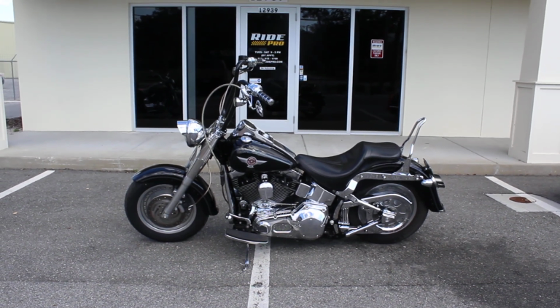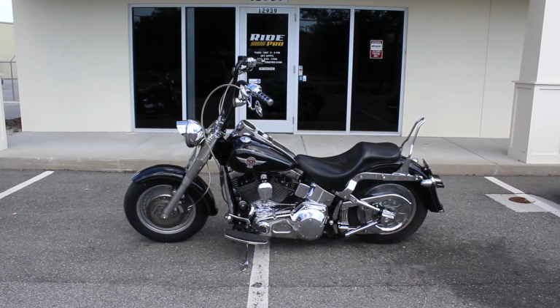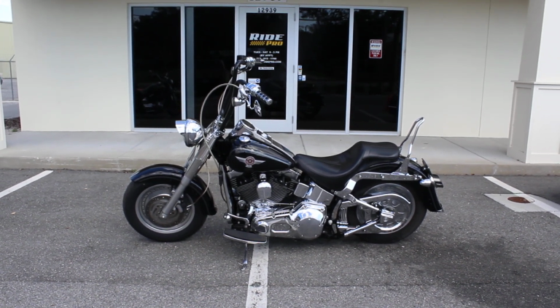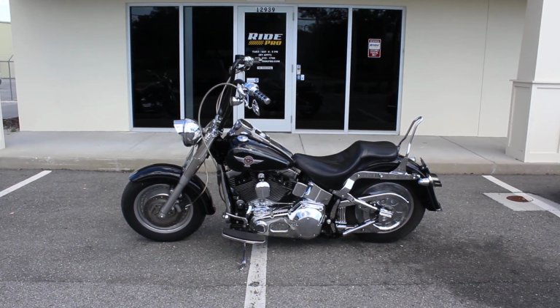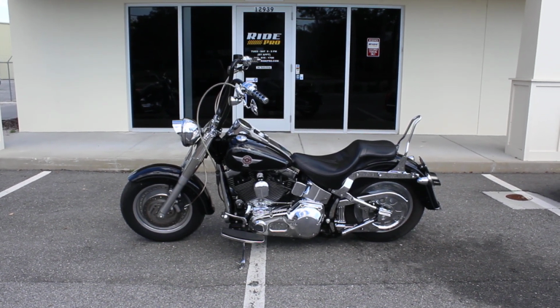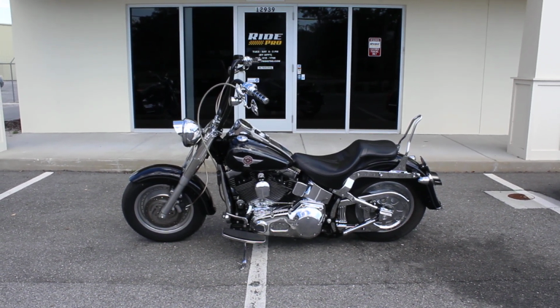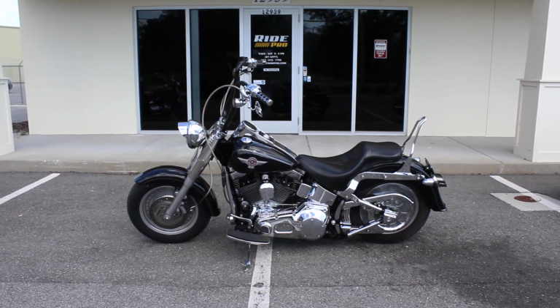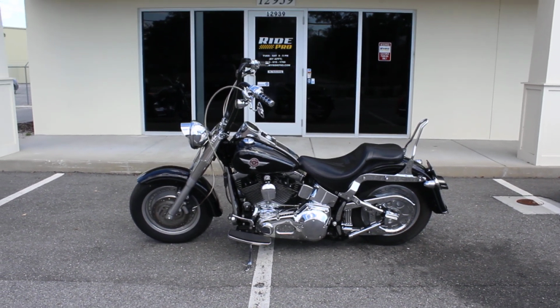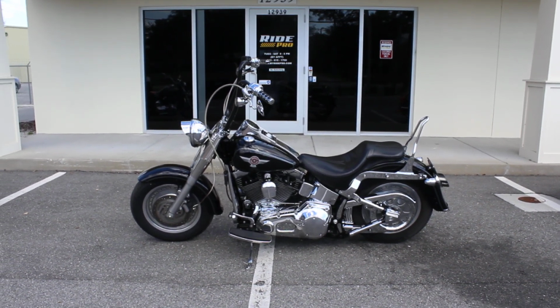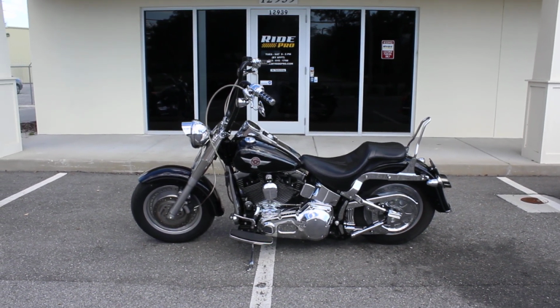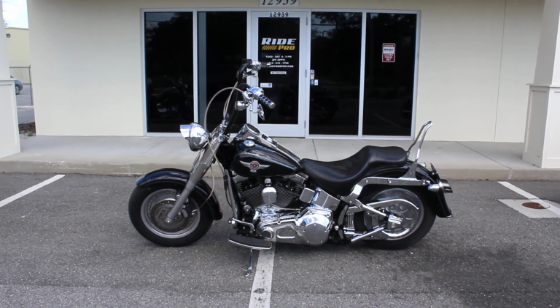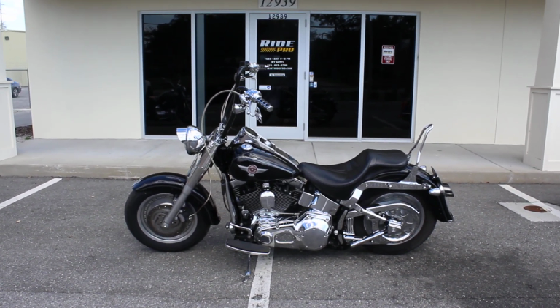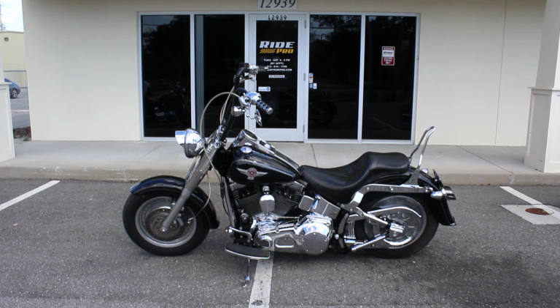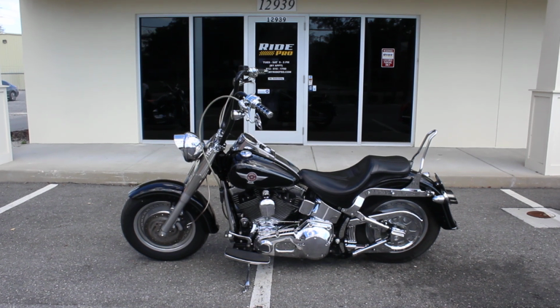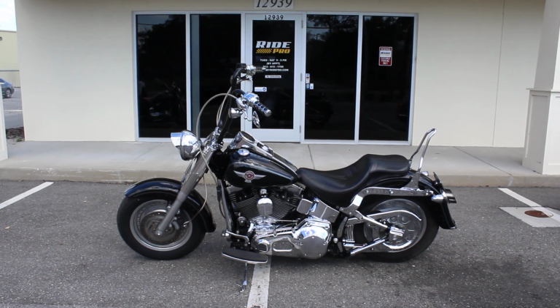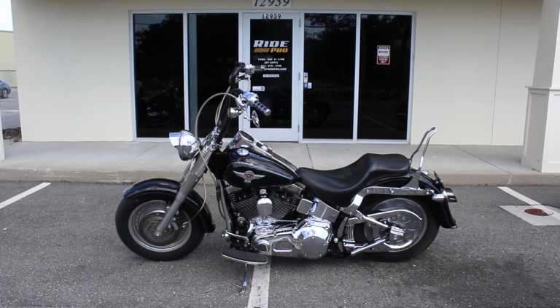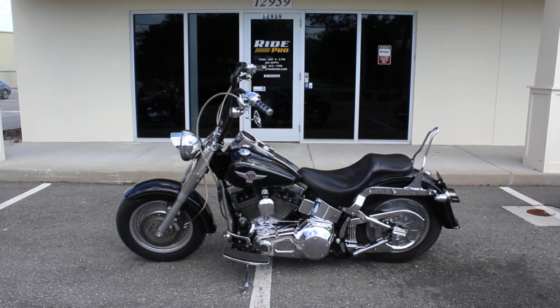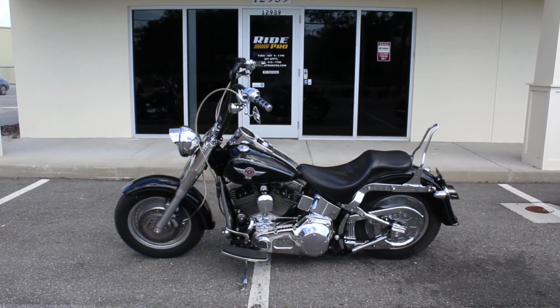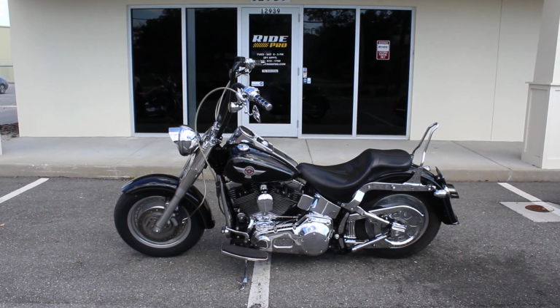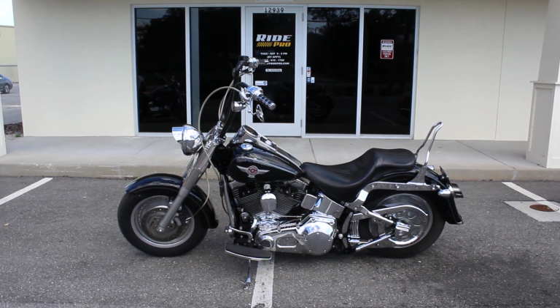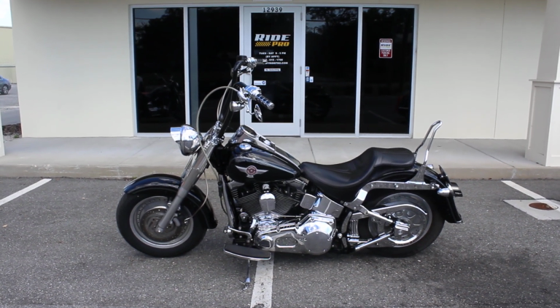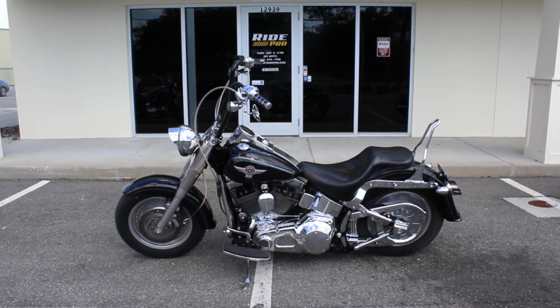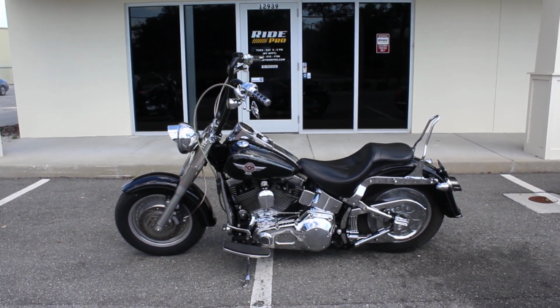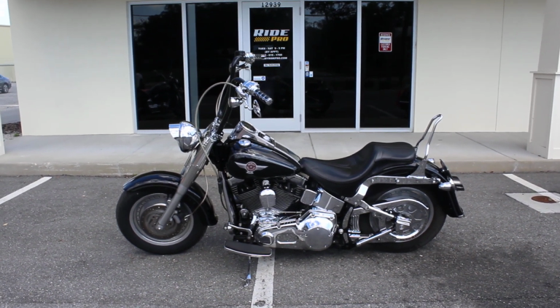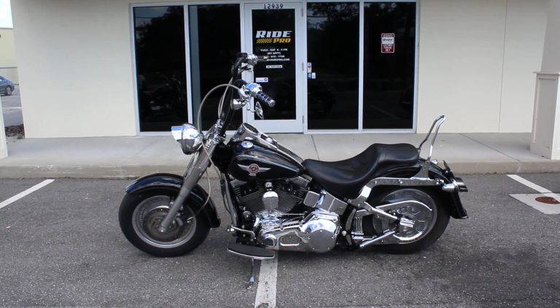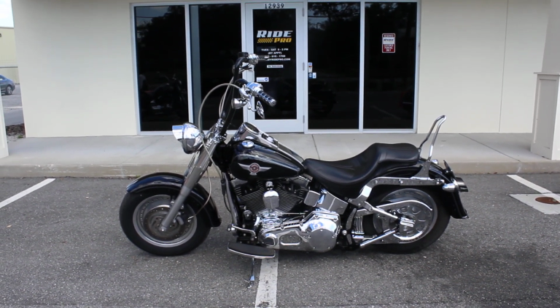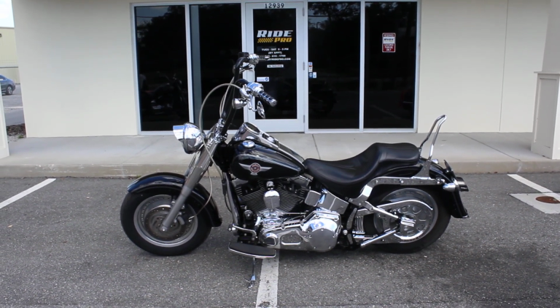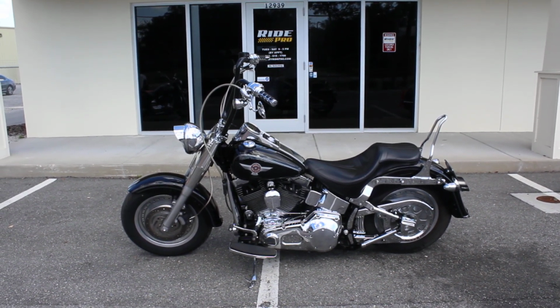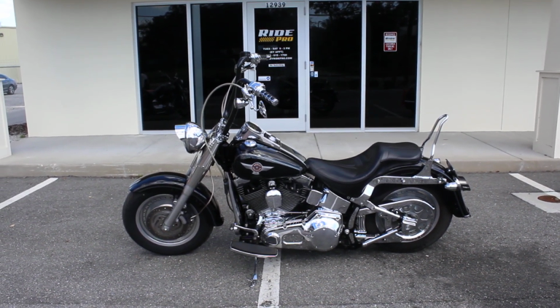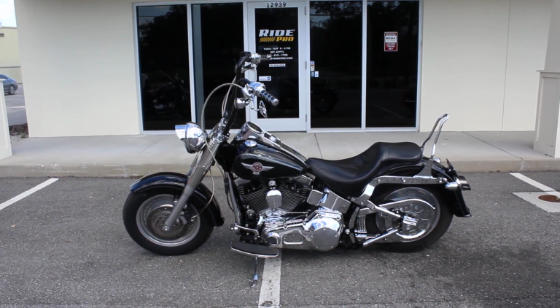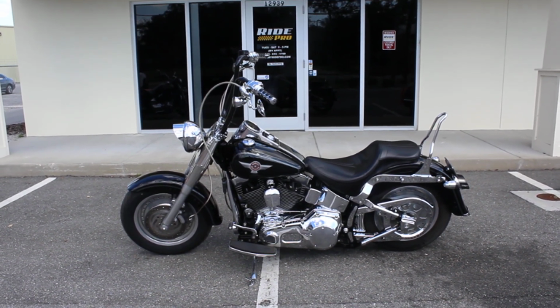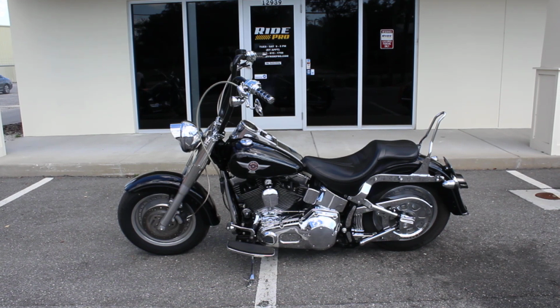Hey everyone, RidePro here. Today we have a 2005 Harley Davidson Fatboy, 15 year anniversary.